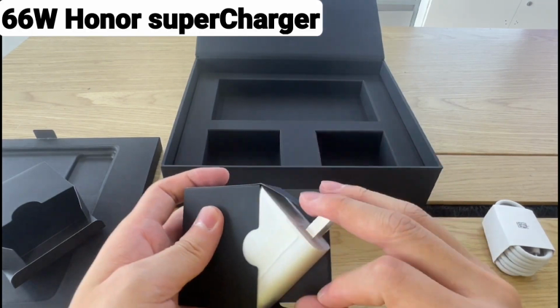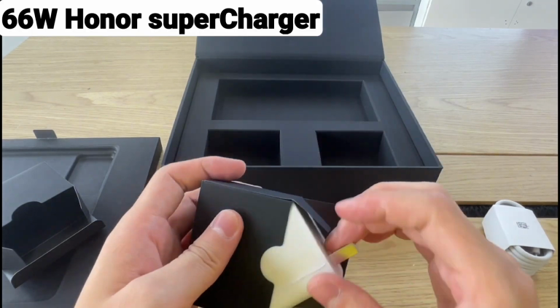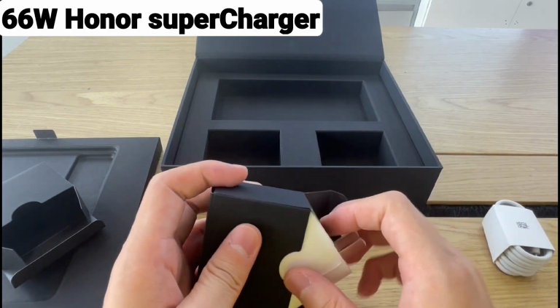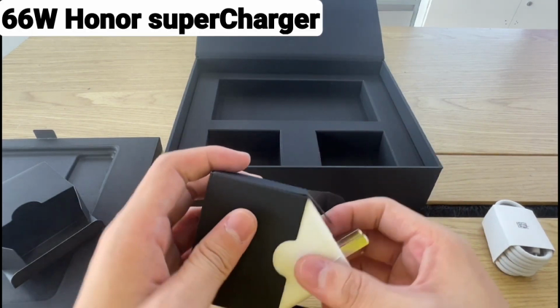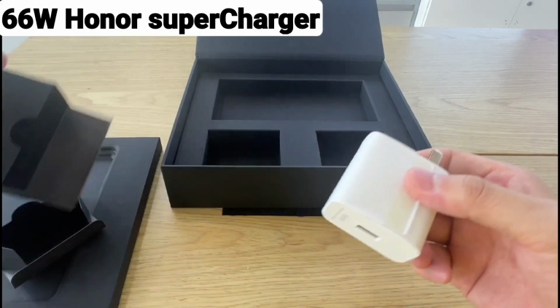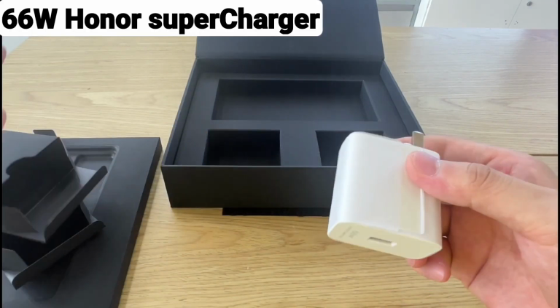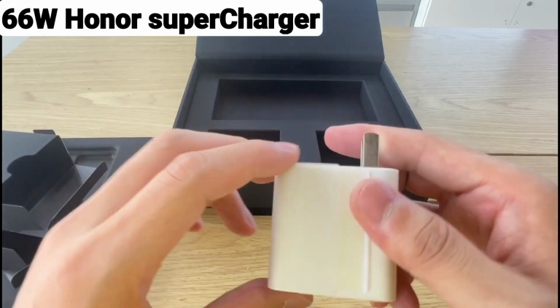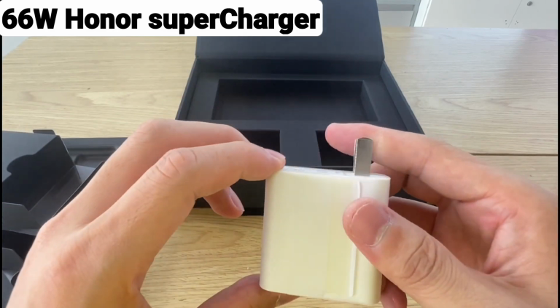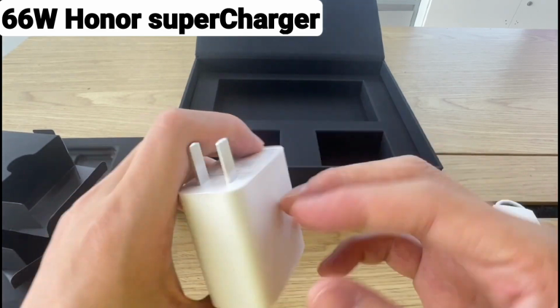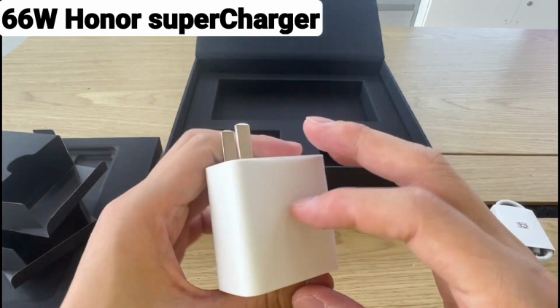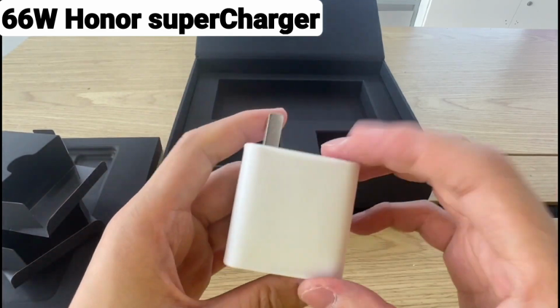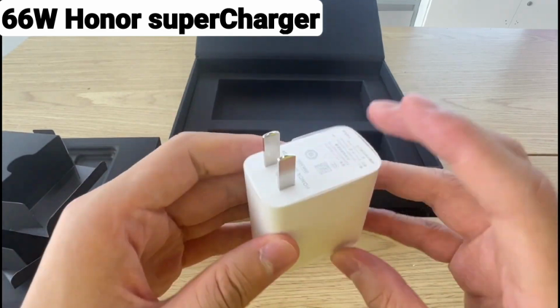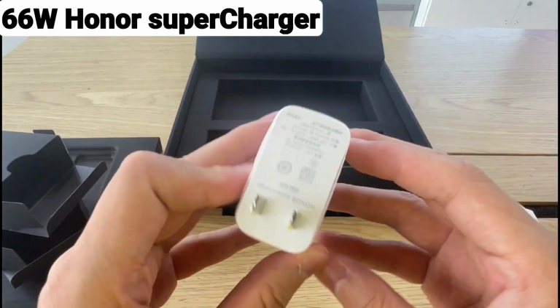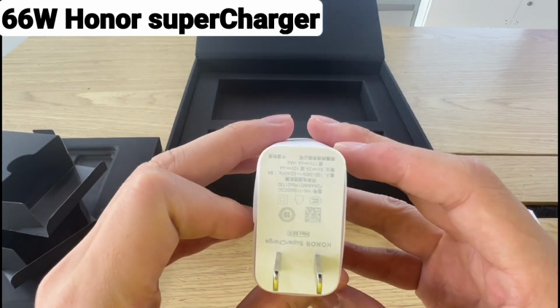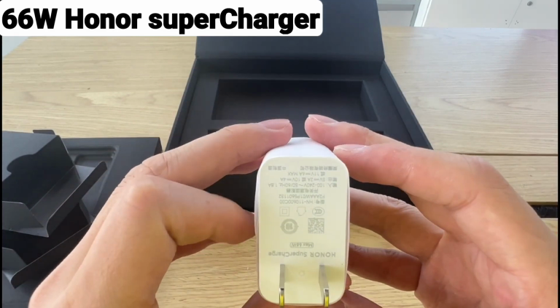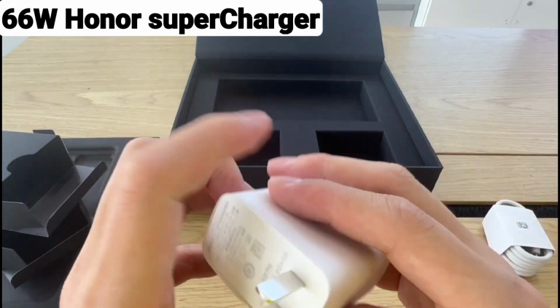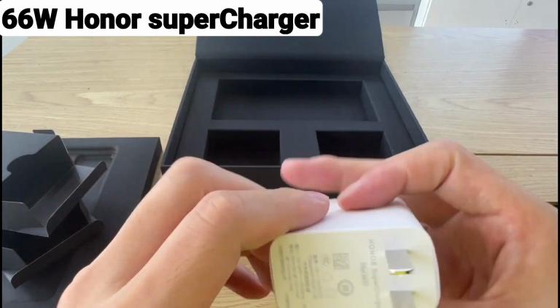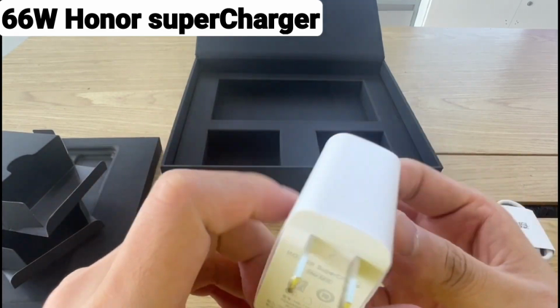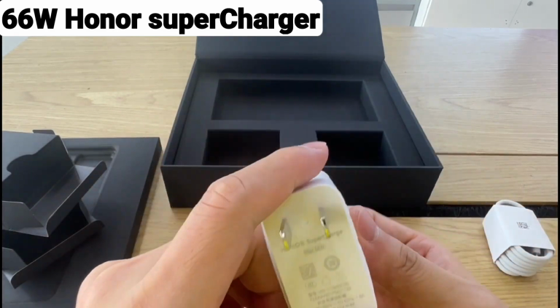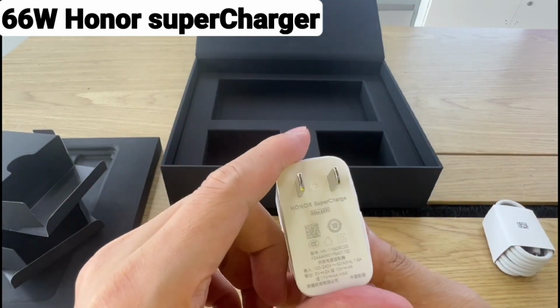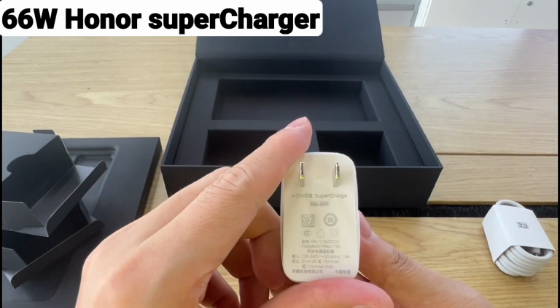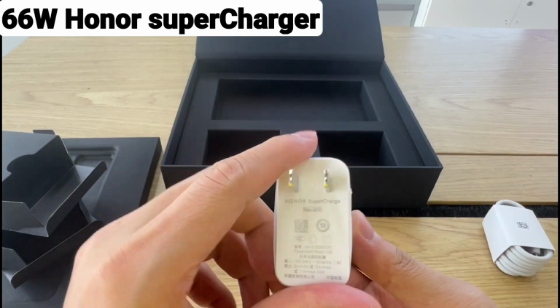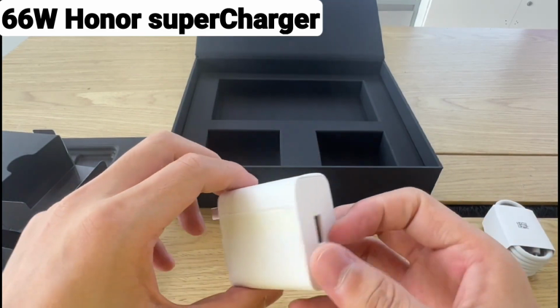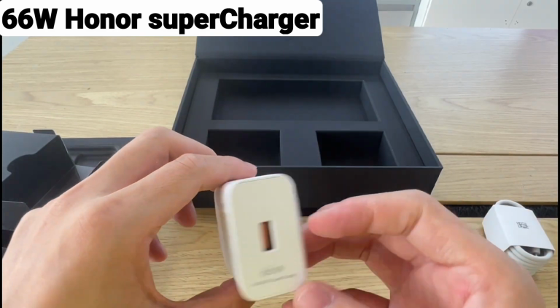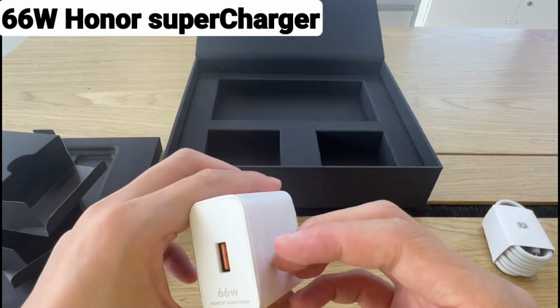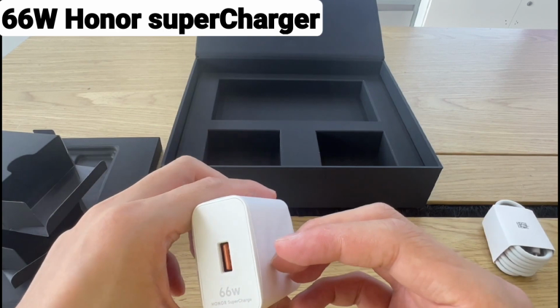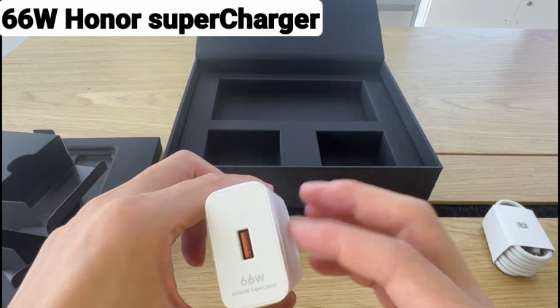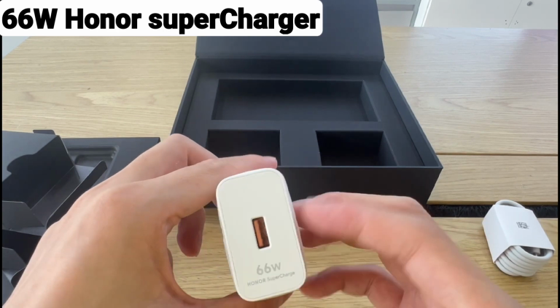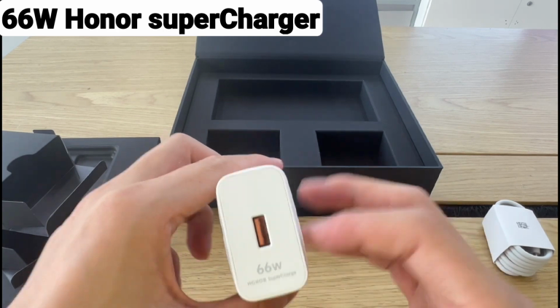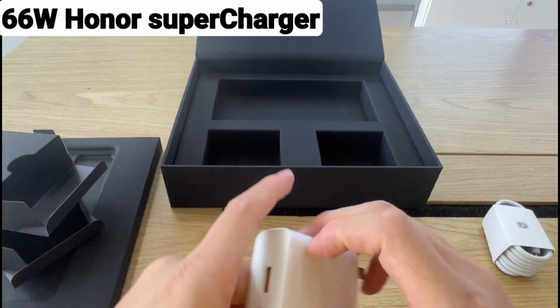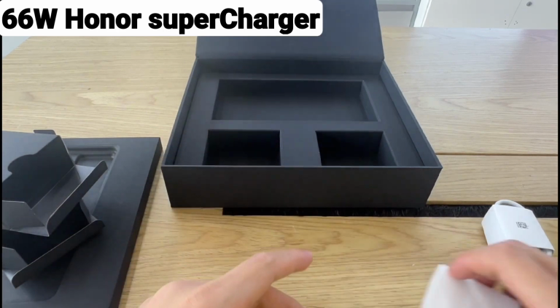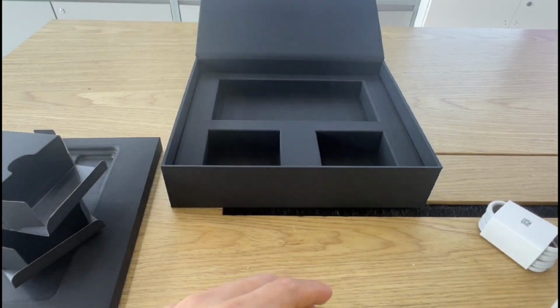It's quite impressive that we are getting a 66-watt charger here, which would be super quick for sure. You can expect it to charge the device within an hour.